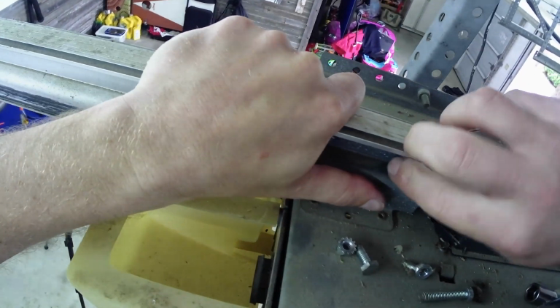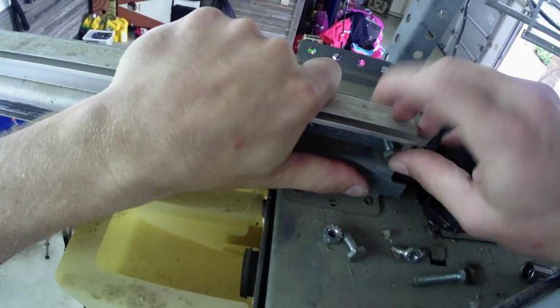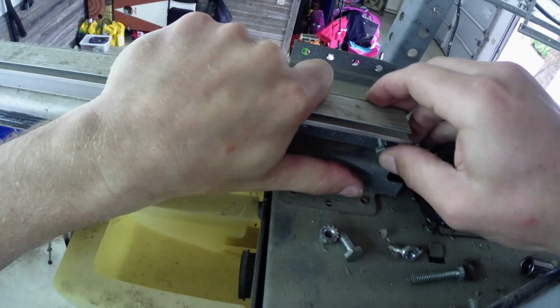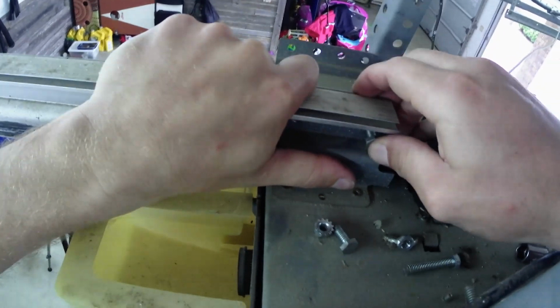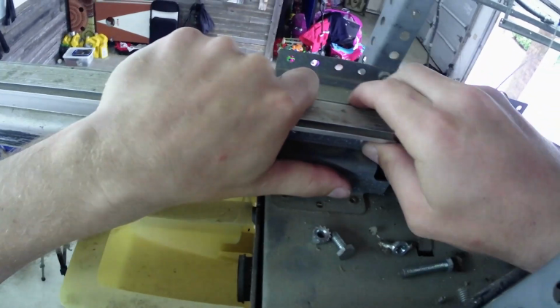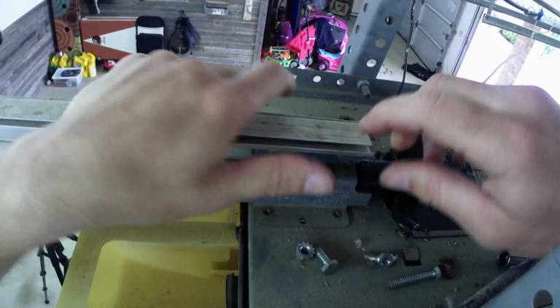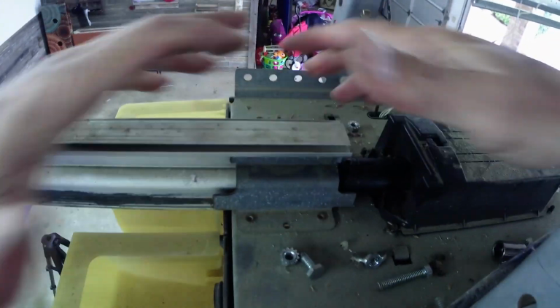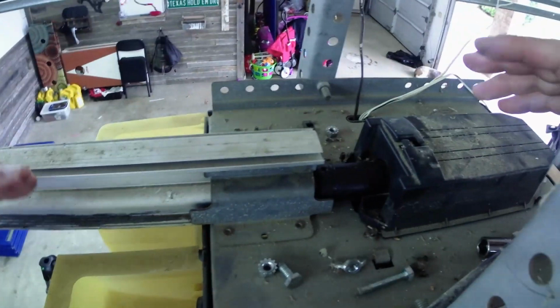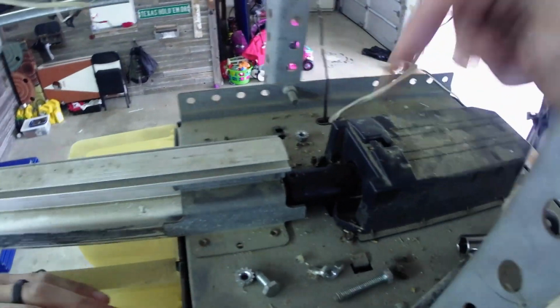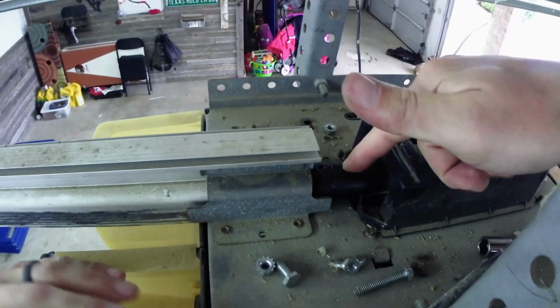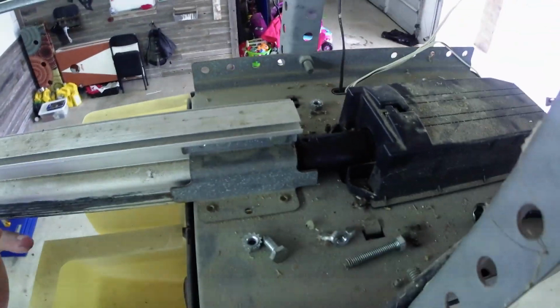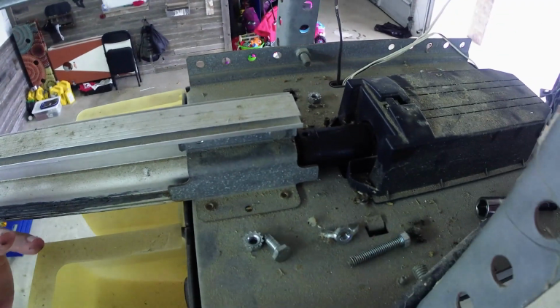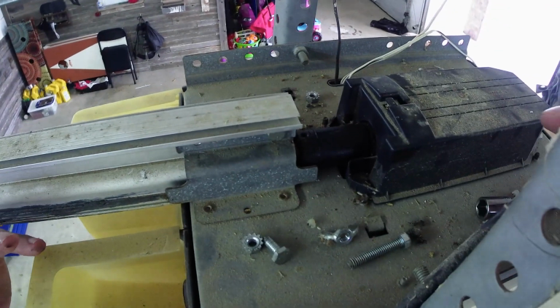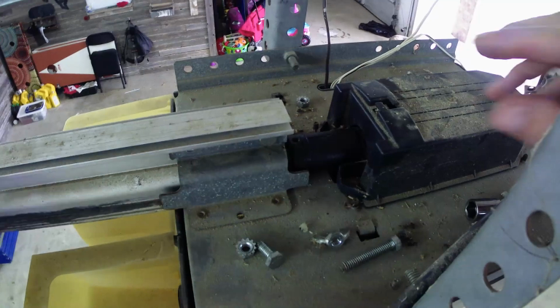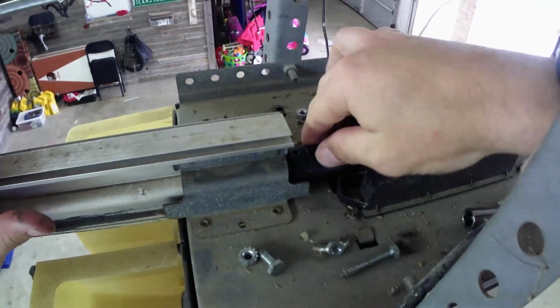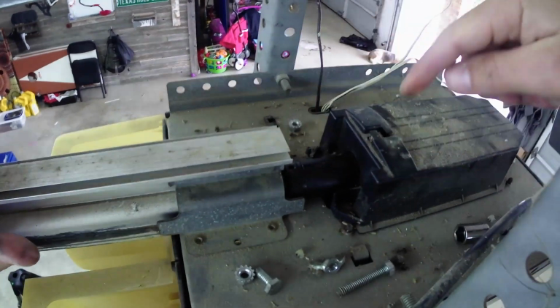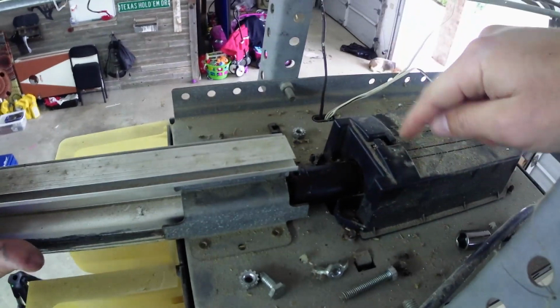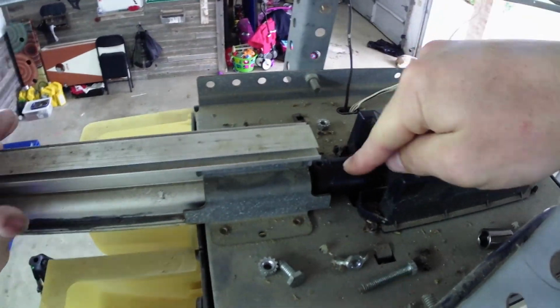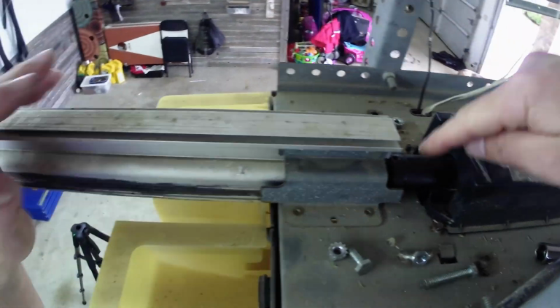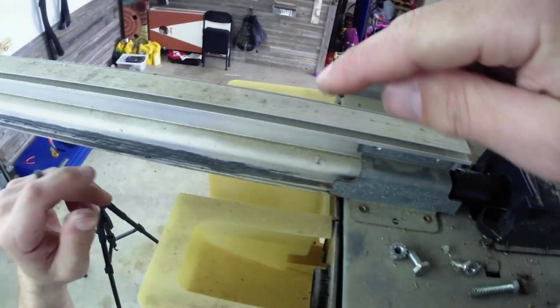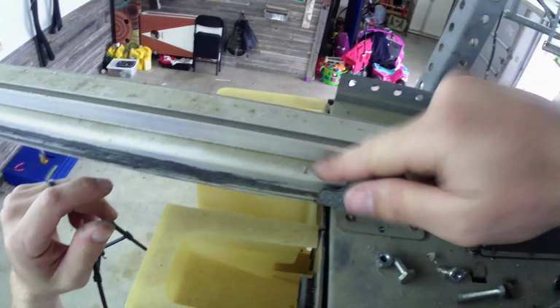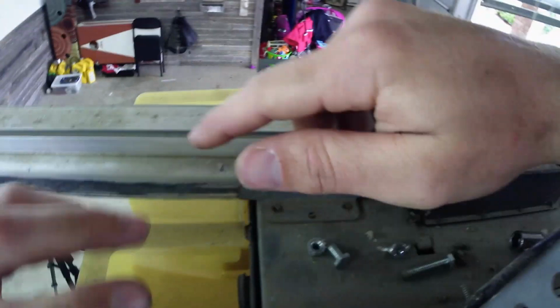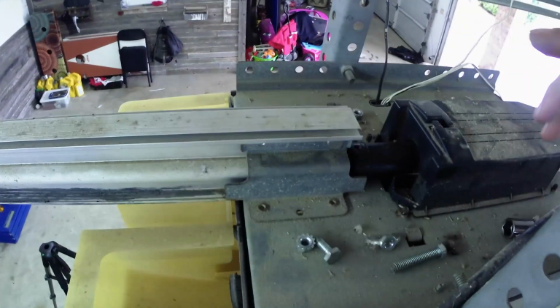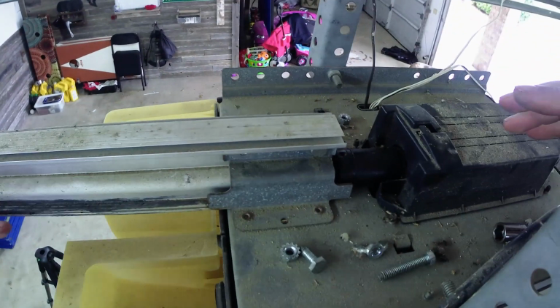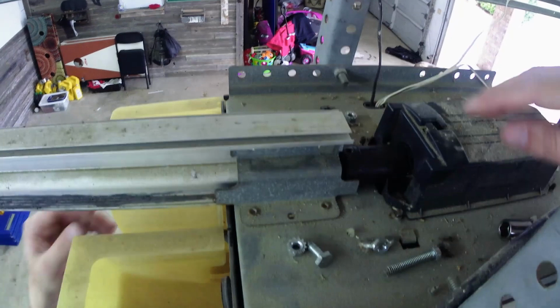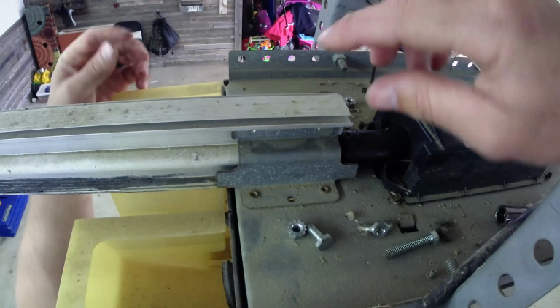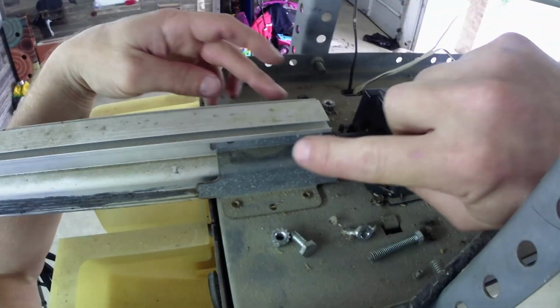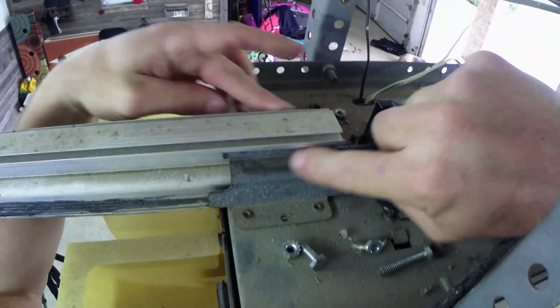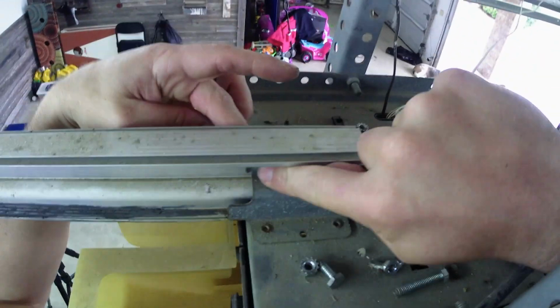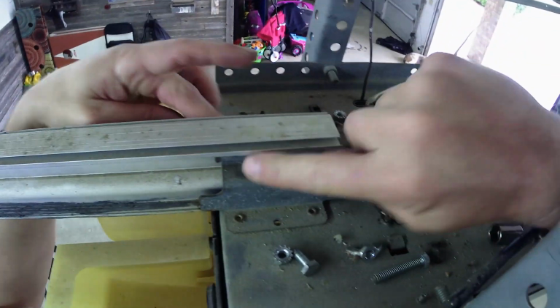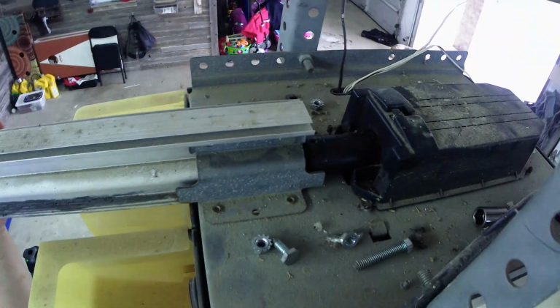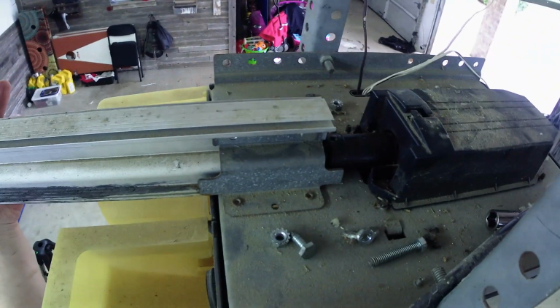Now what I got to do is slide these bolts back in just like so and tighten it up. I got the sprocket in now — it looks good. So when the motor rotates, it rotates this, which brings the trolley back and forth. I'm going to put these two bolts back in and then we're going to test it out.